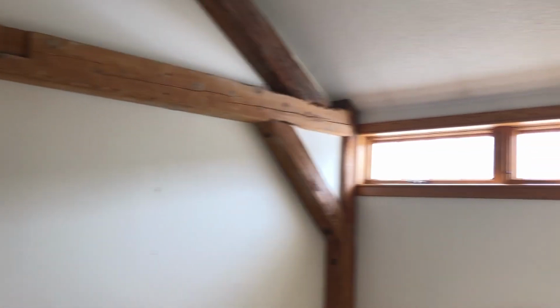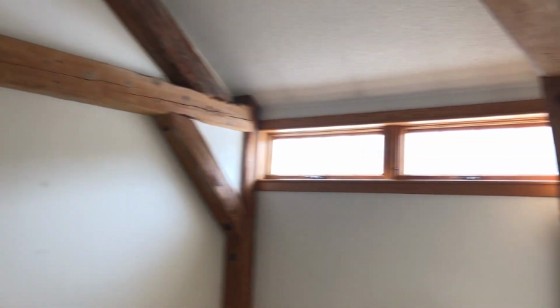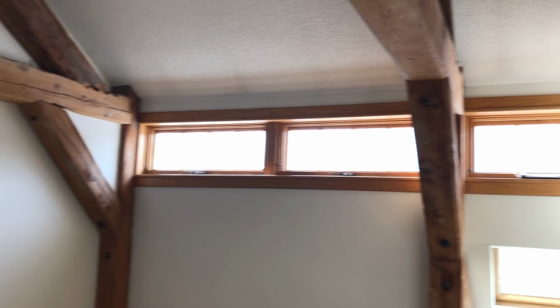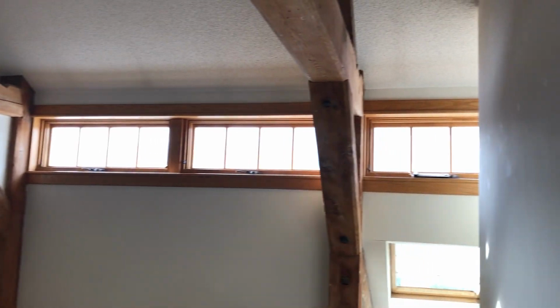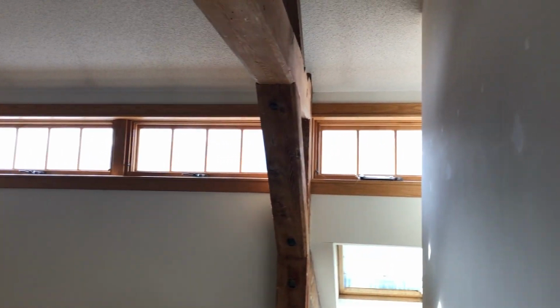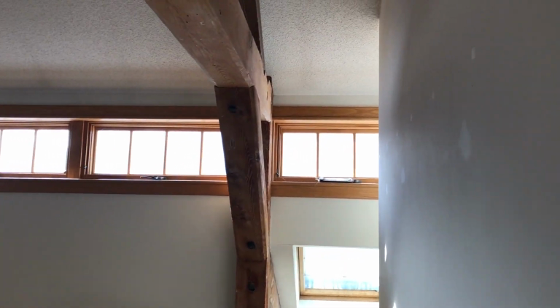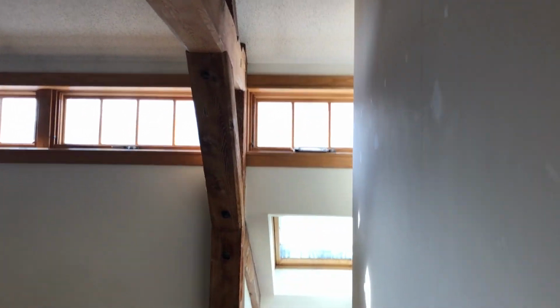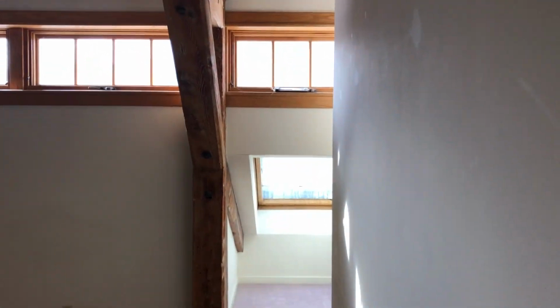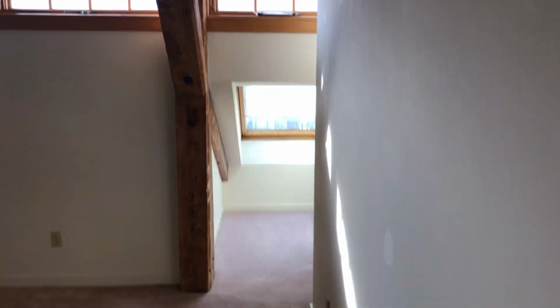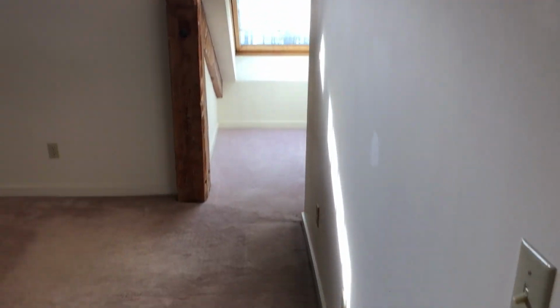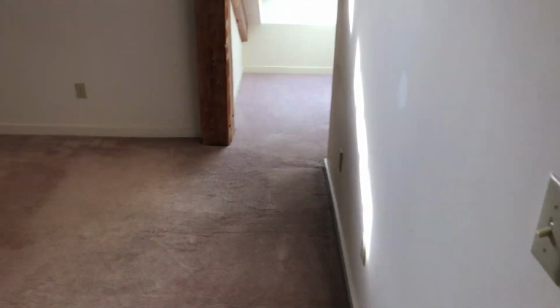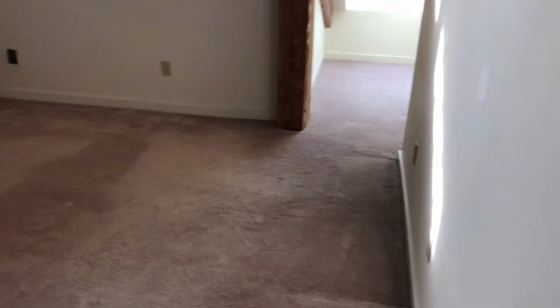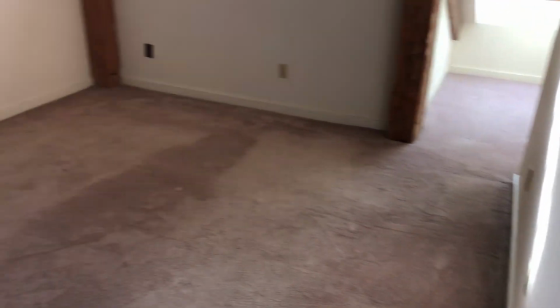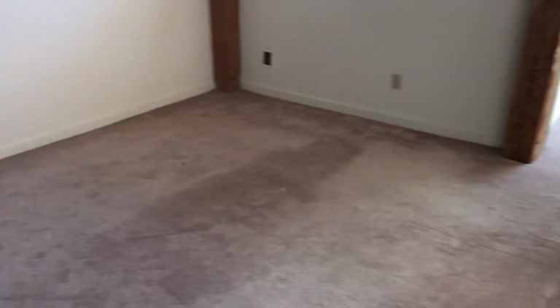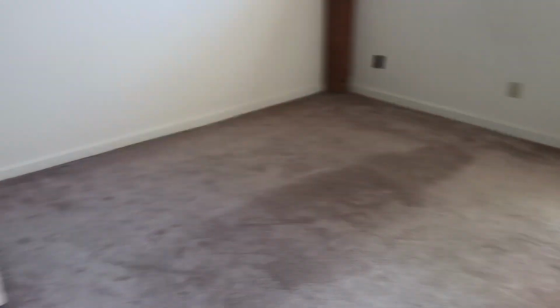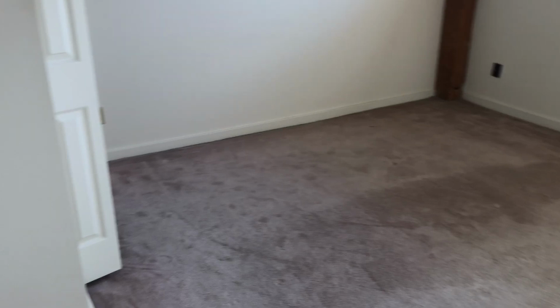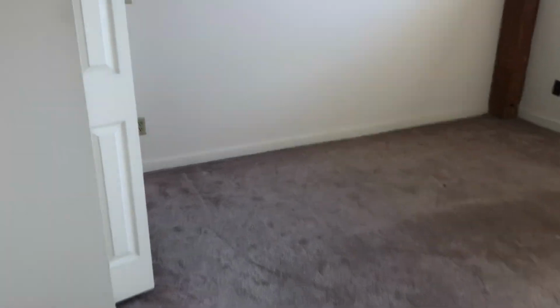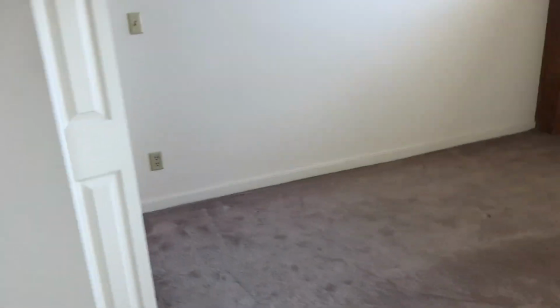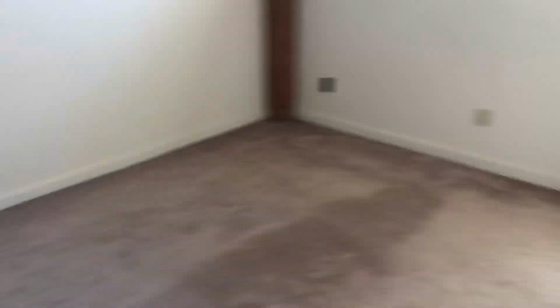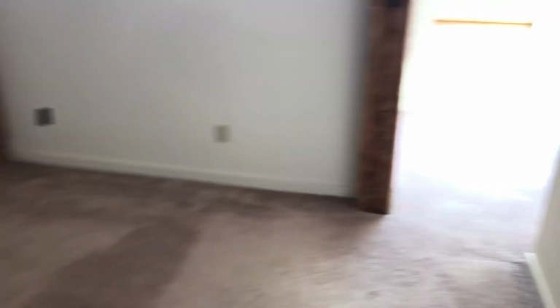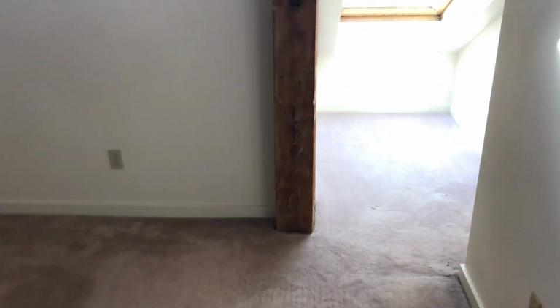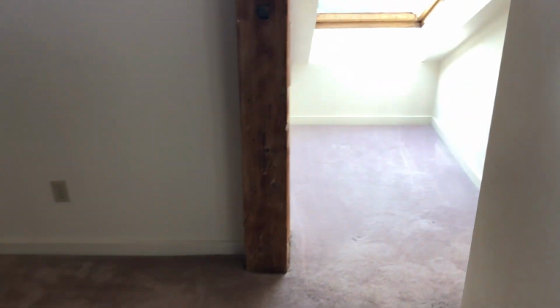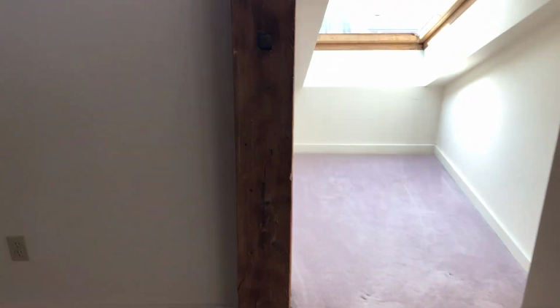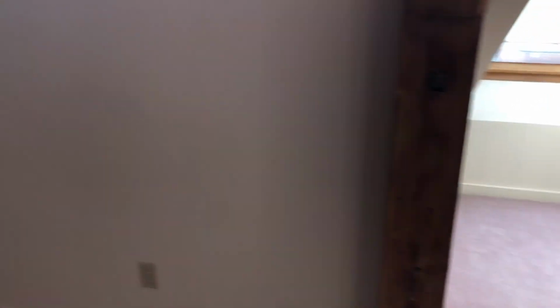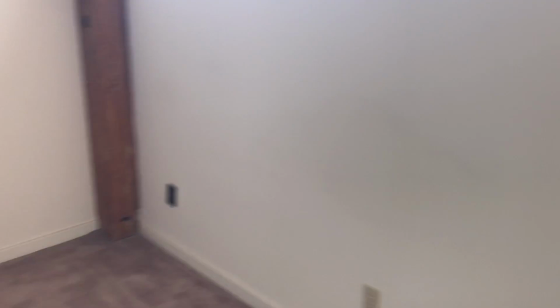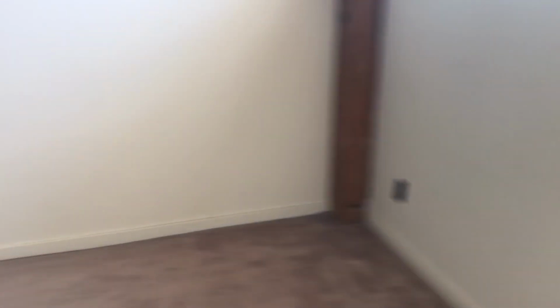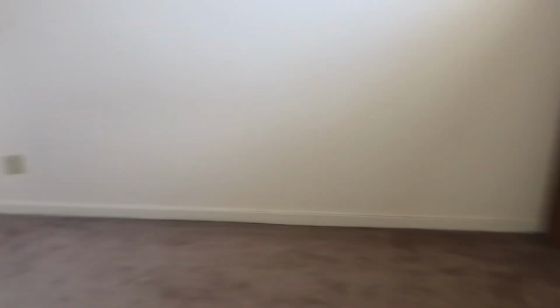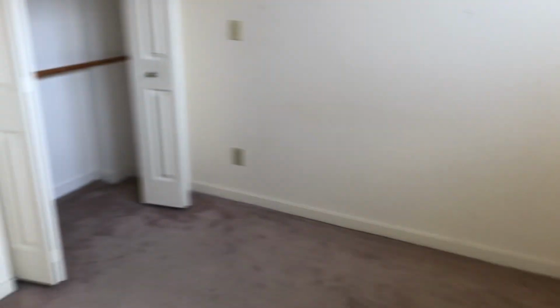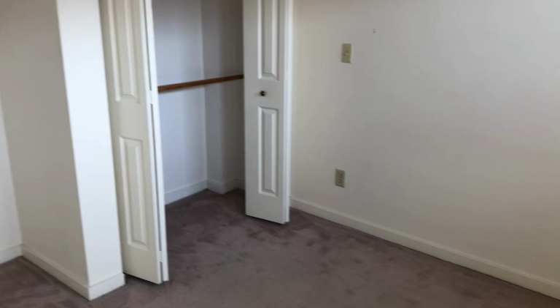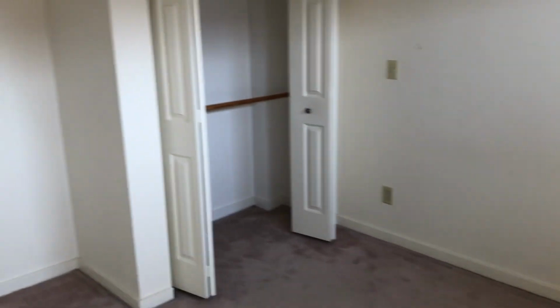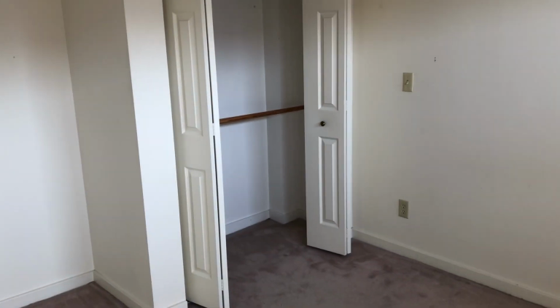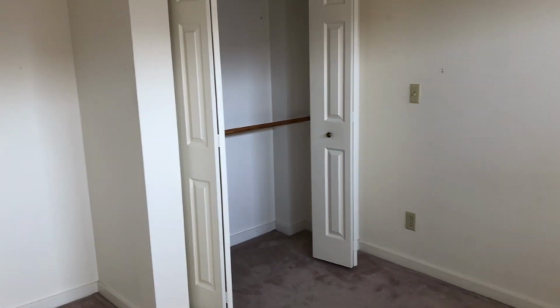...the exposed beams, plenty of windows, skylight, nice sized room. Thanks for stopping by.